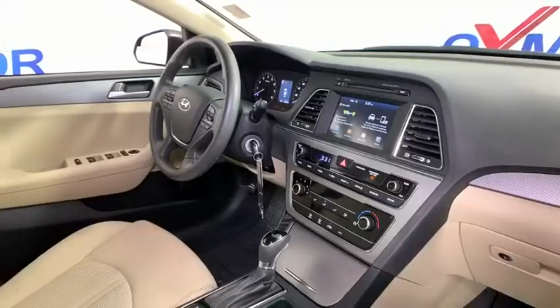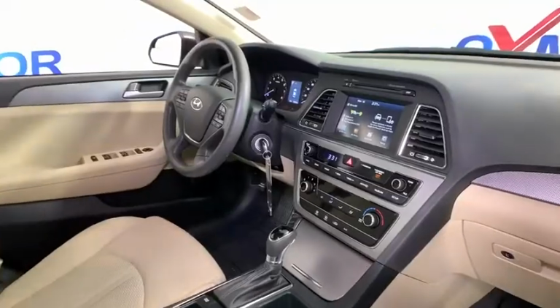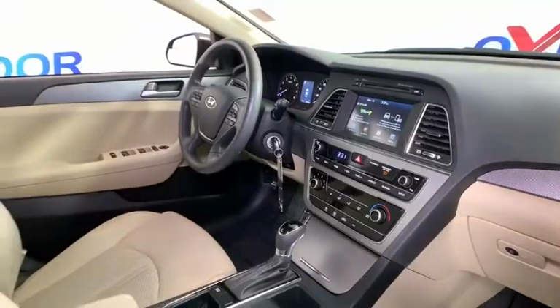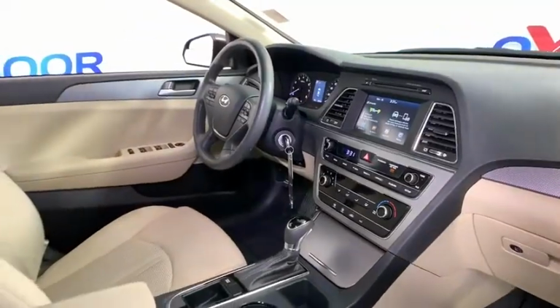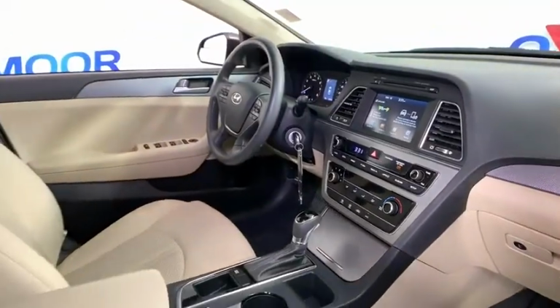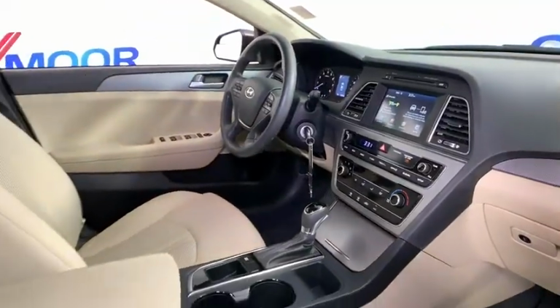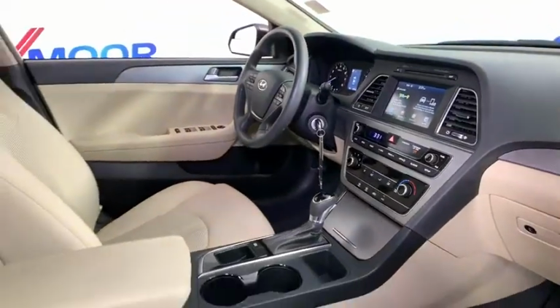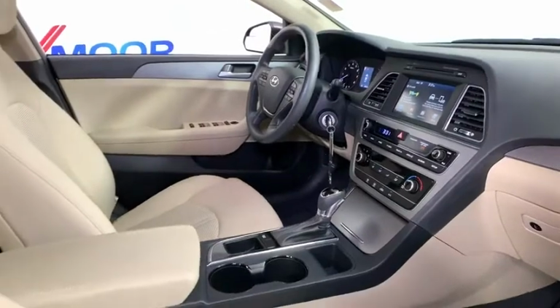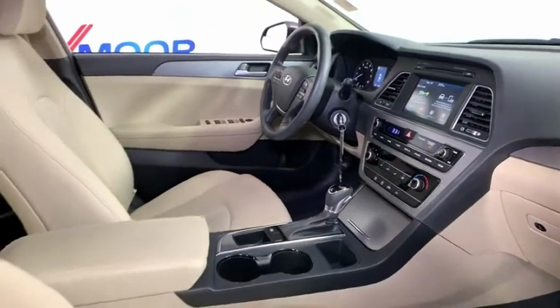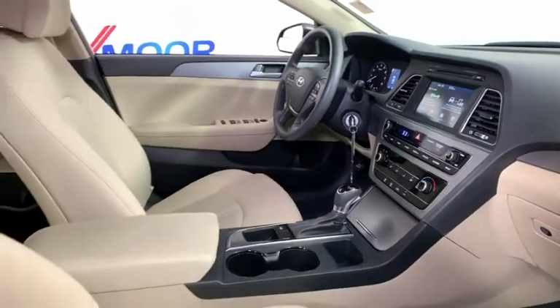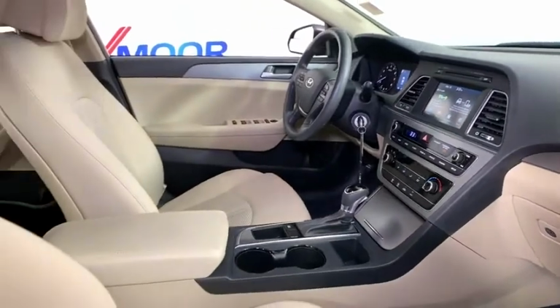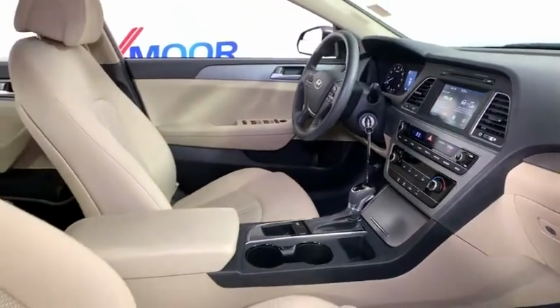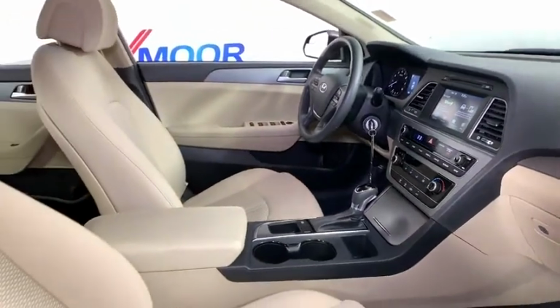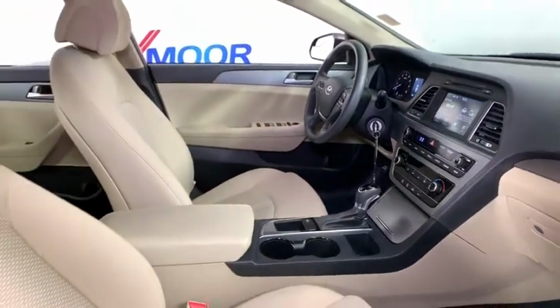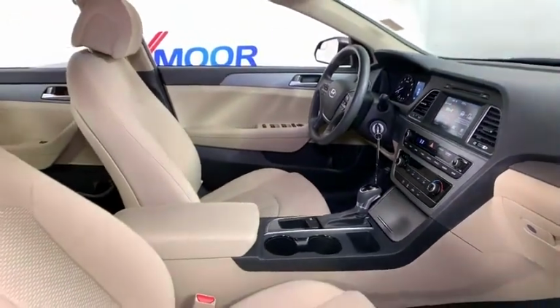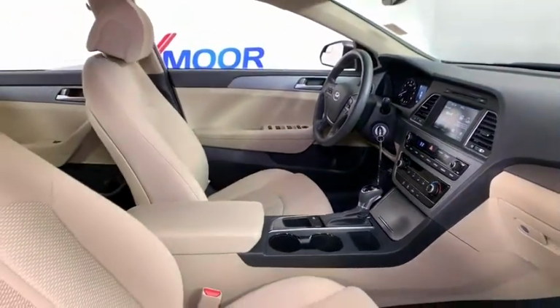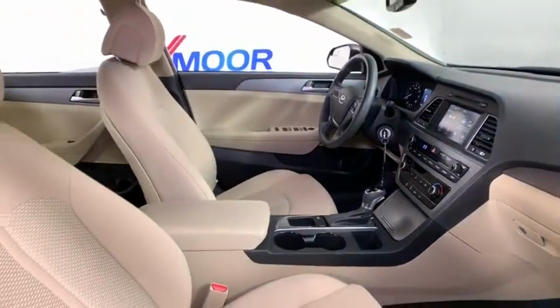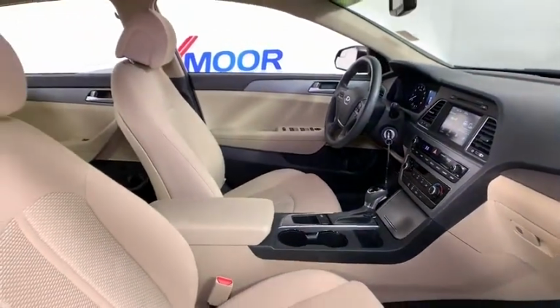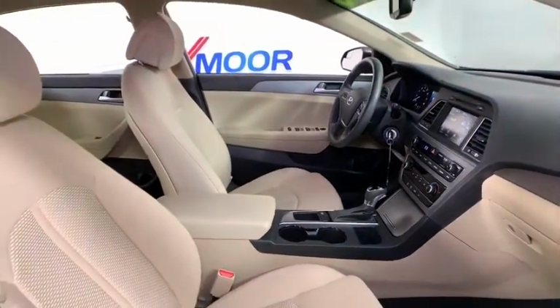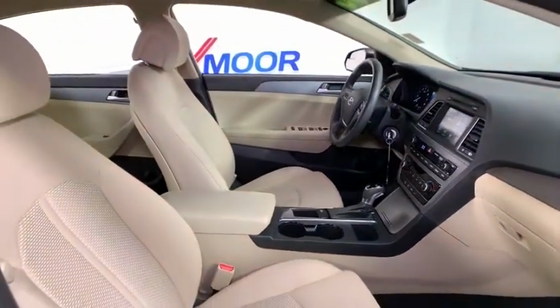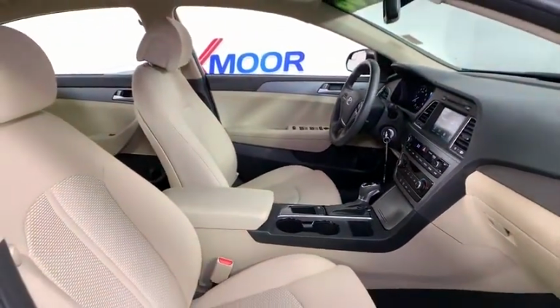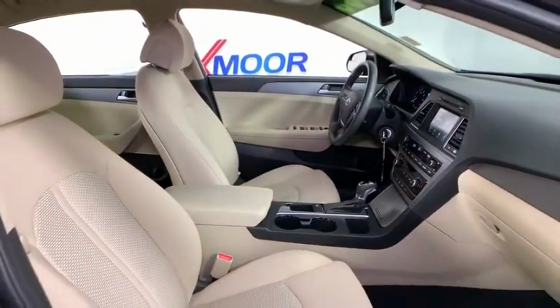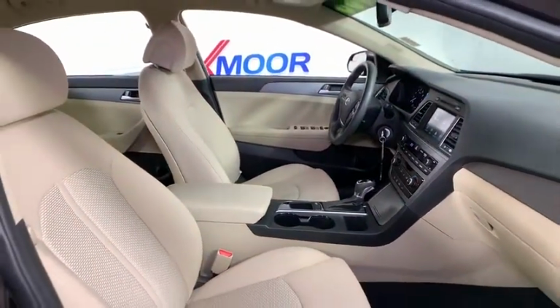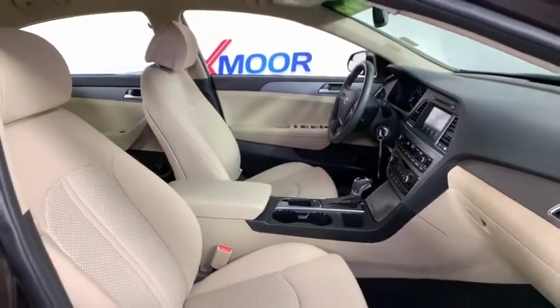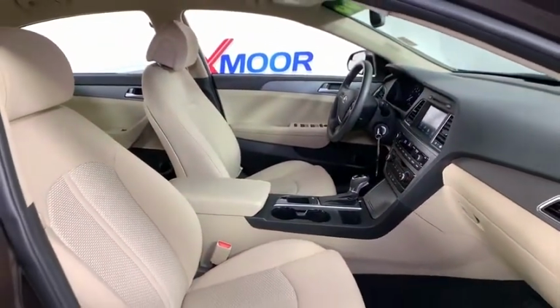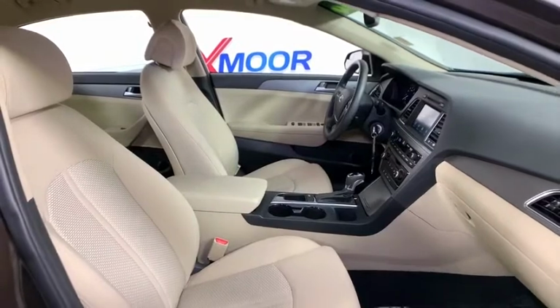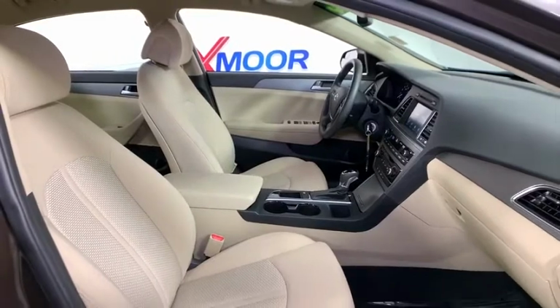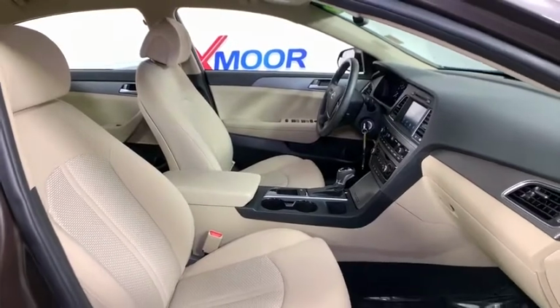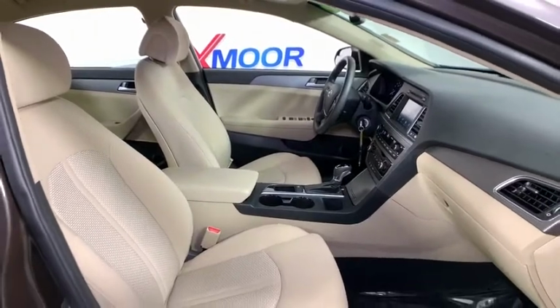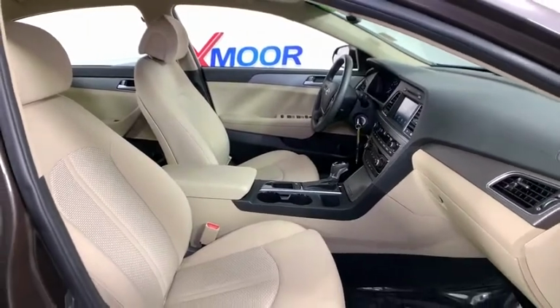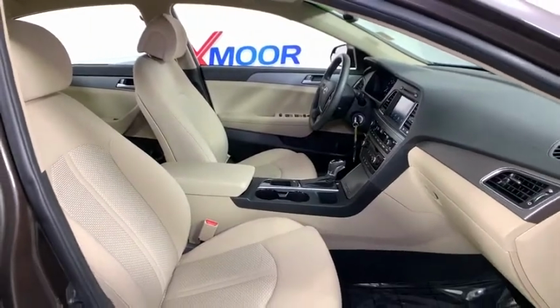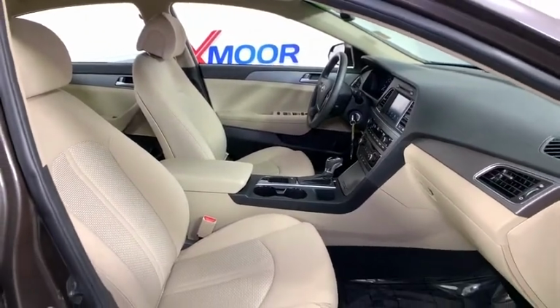Panic alarm, brake assist, carpeted floor mats, overhead console, tachometer, remote keyless entry, driver vanity mirror, front reading lamp.